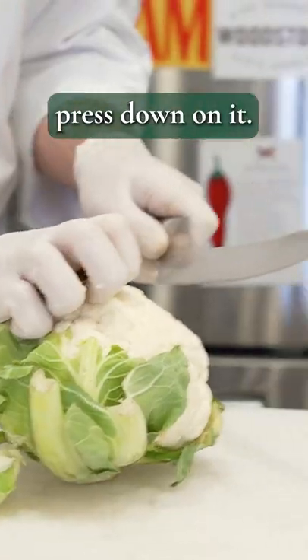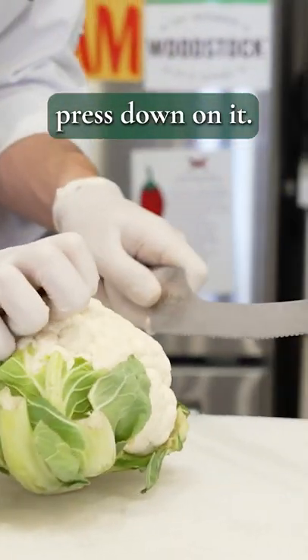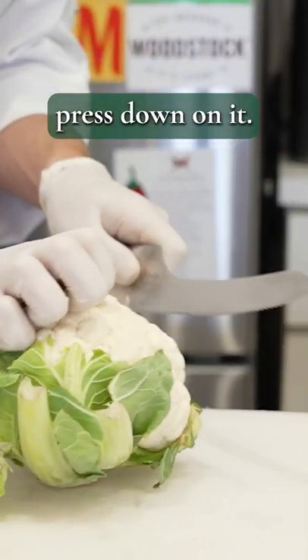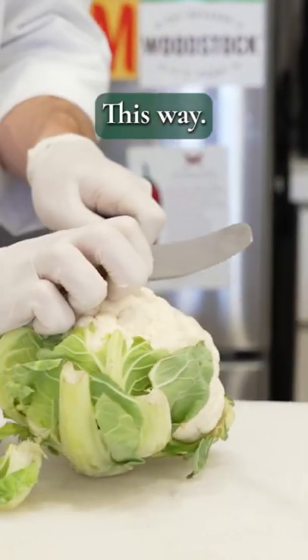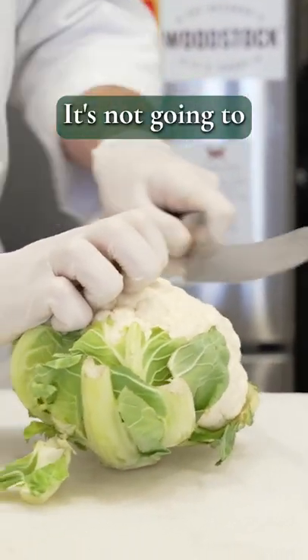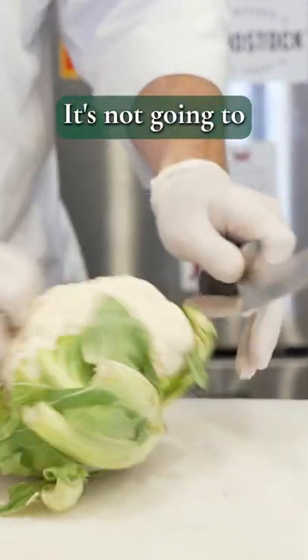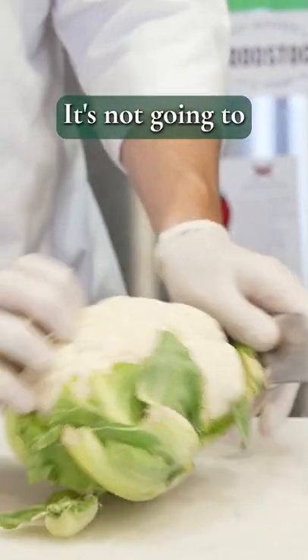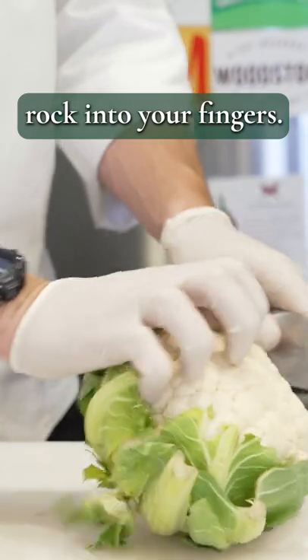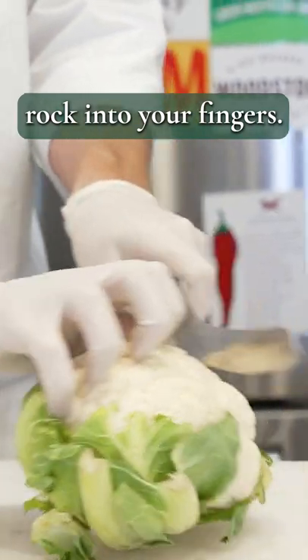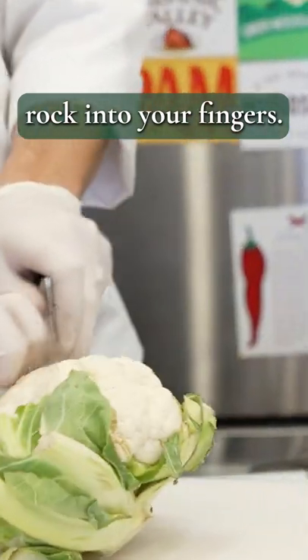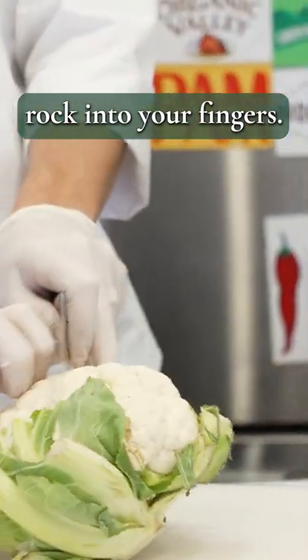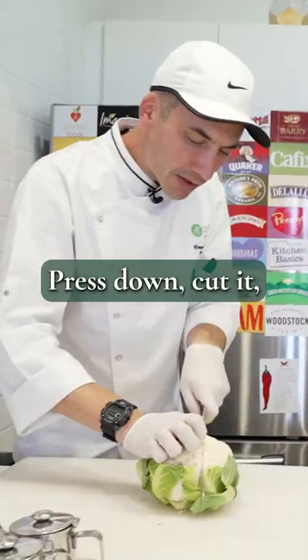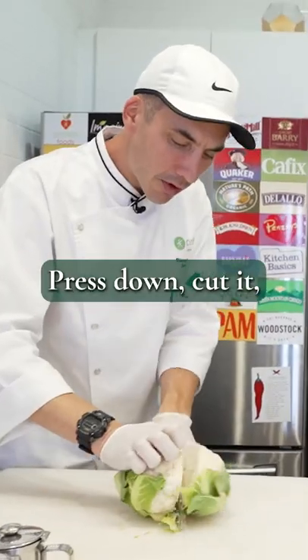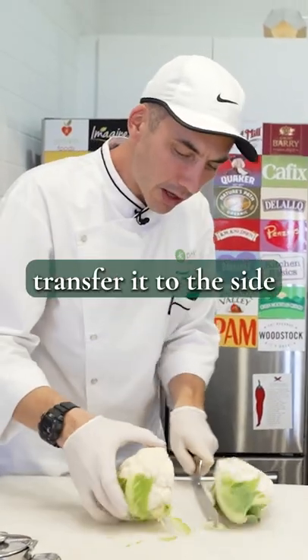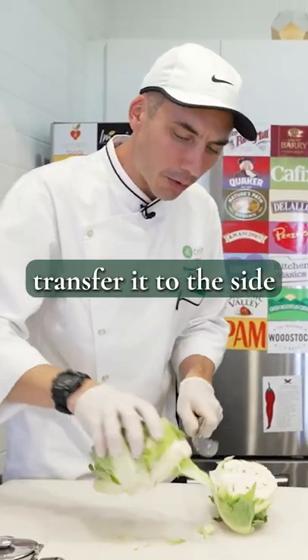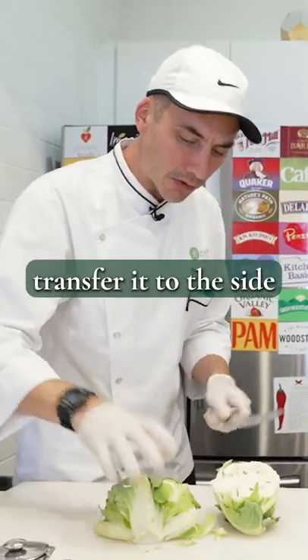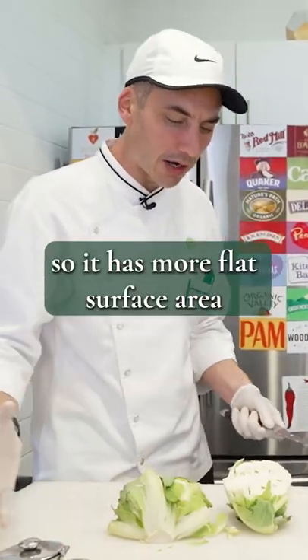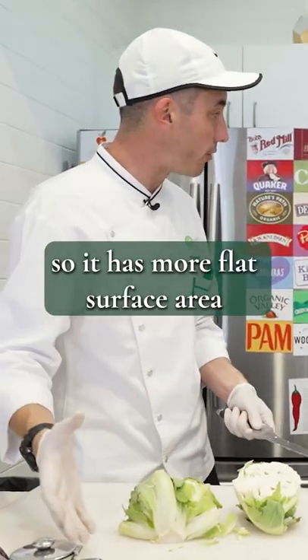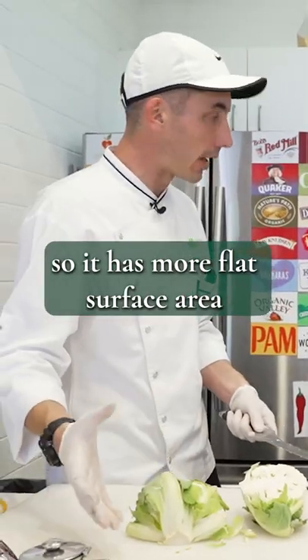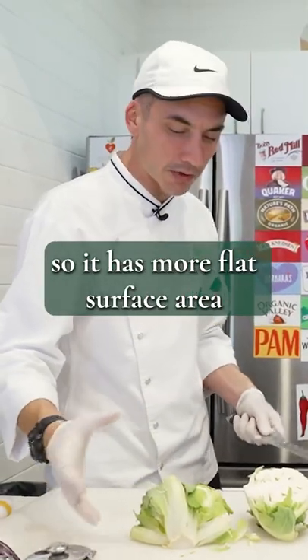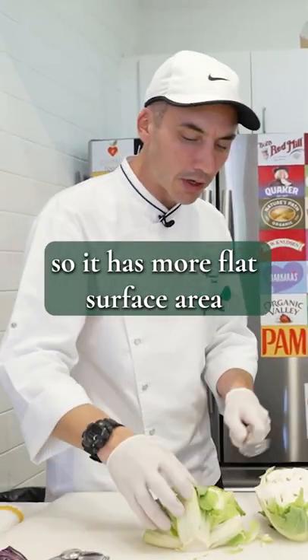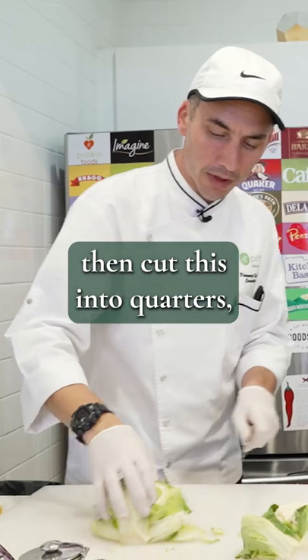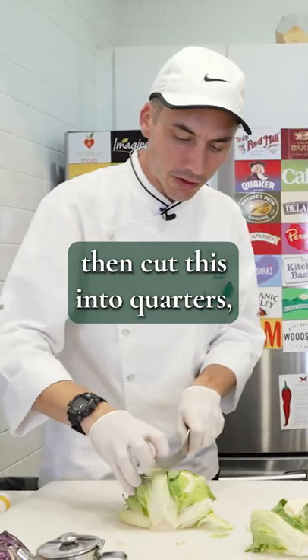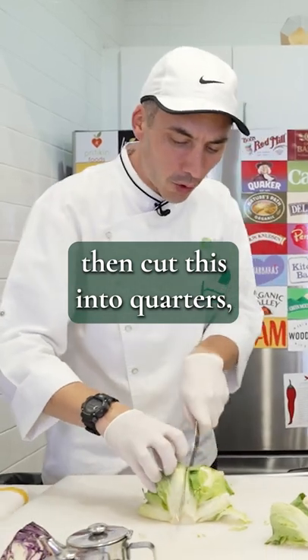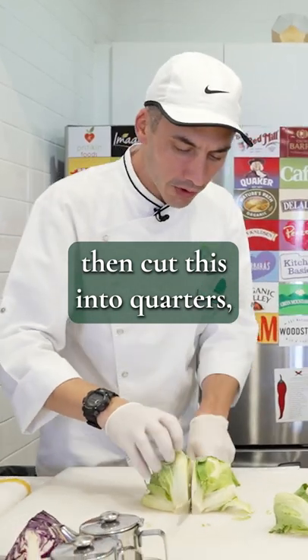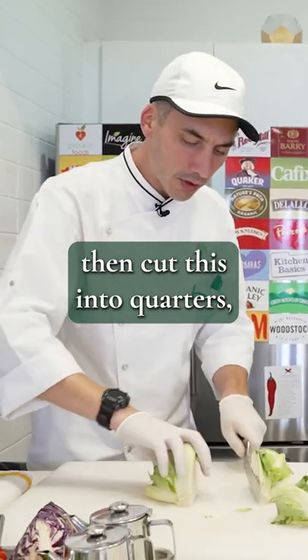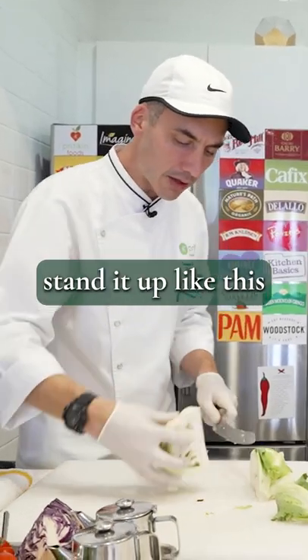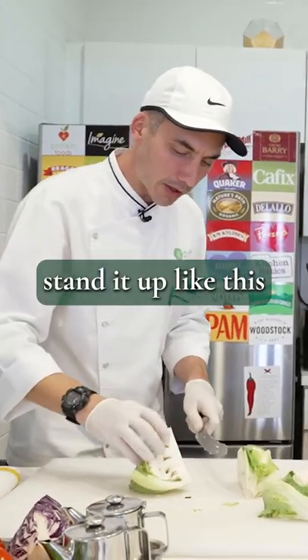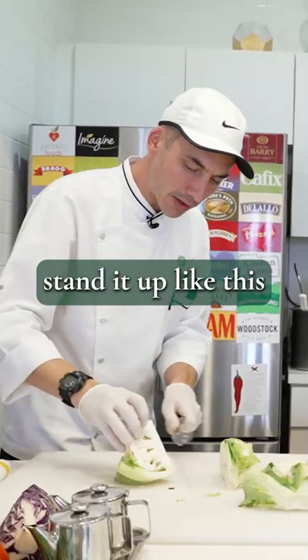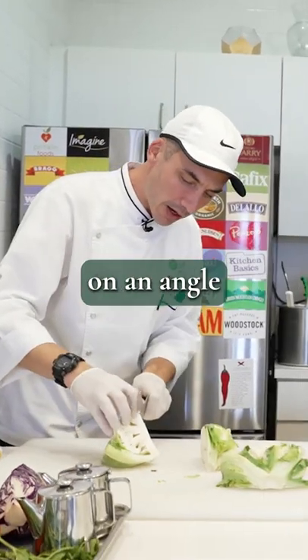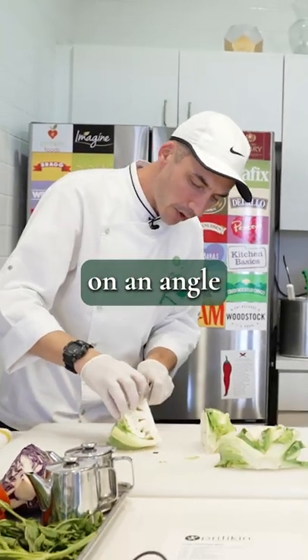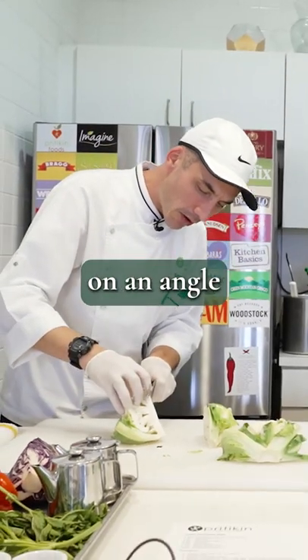Always need to press down on it so it's not going to rock into your fingers. Press down, cut it, and then always try to switch to the side and have more flat surface area. We're going to then cut this into quarters, stand it up like this, and kind of on an angle, cut that core out like that.